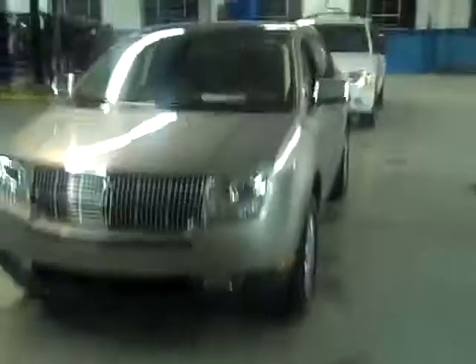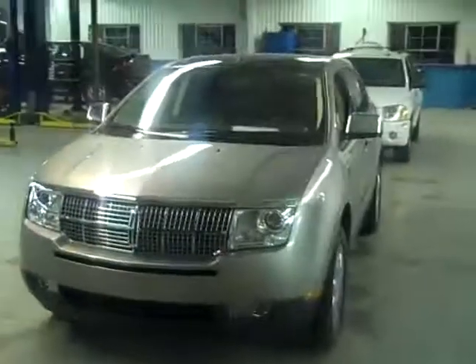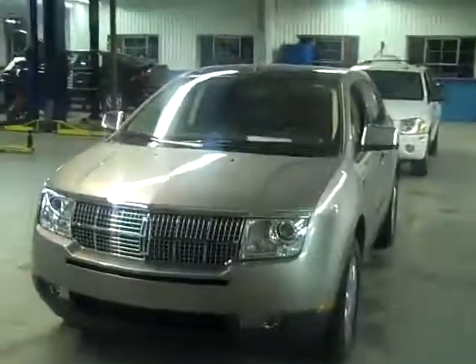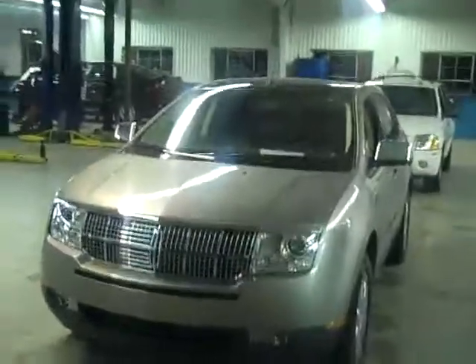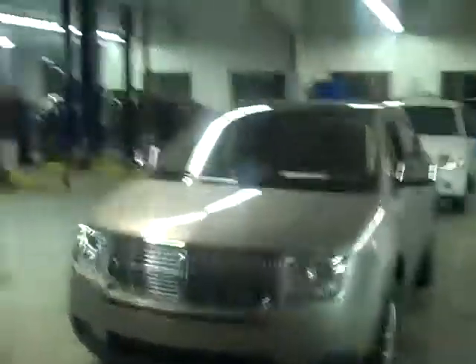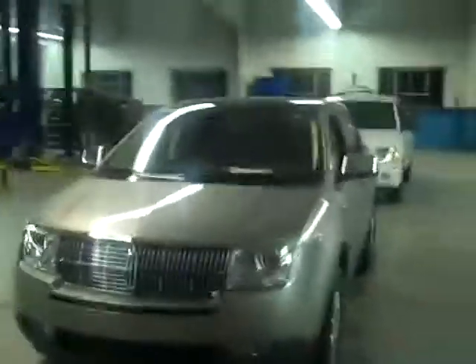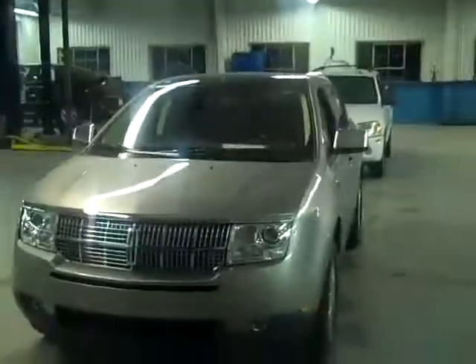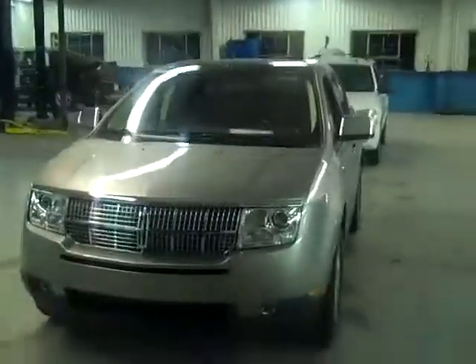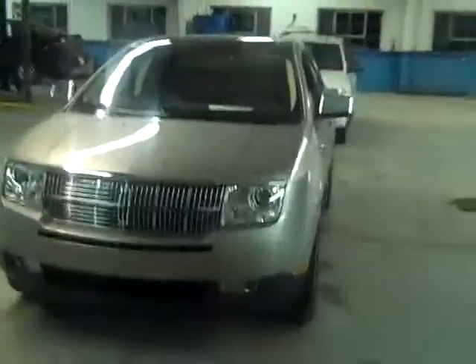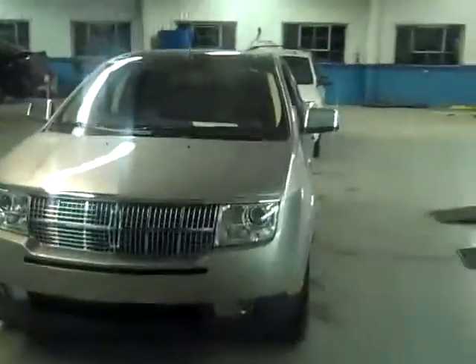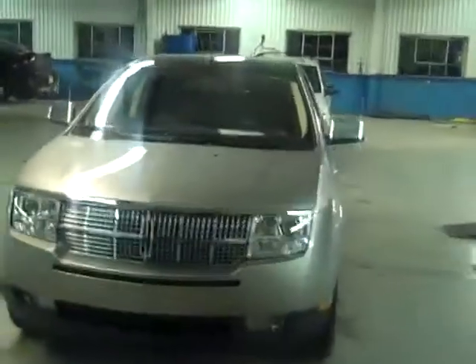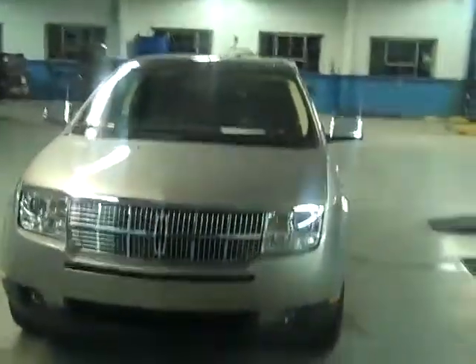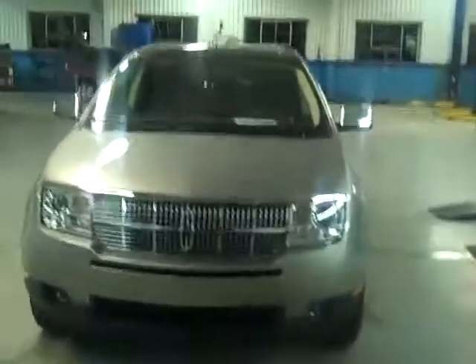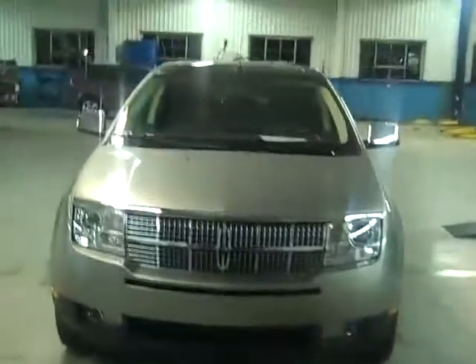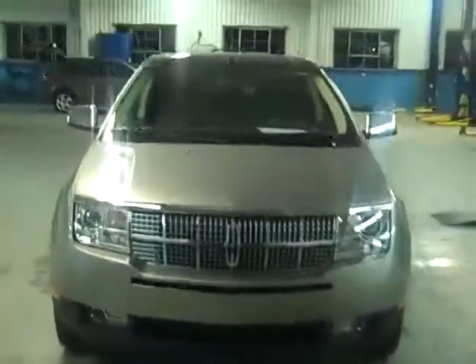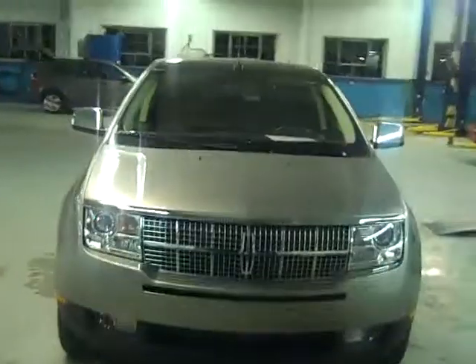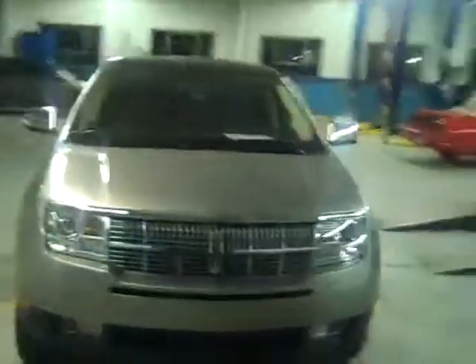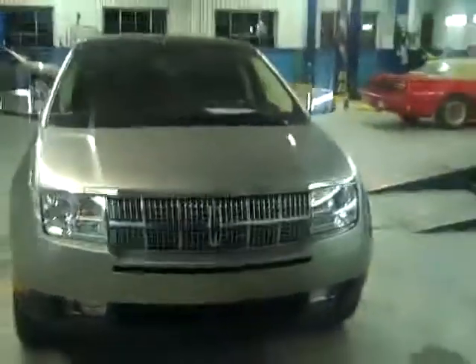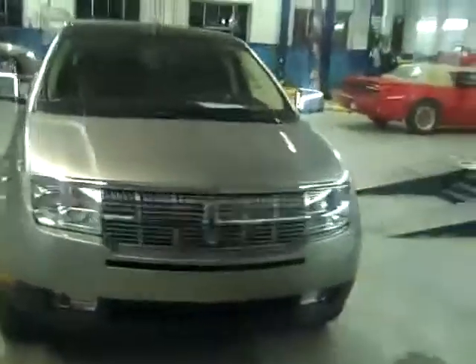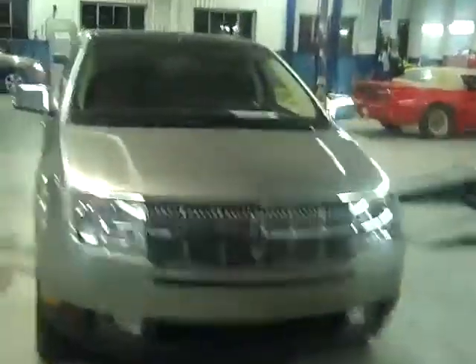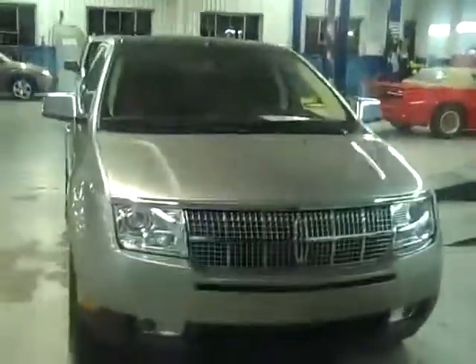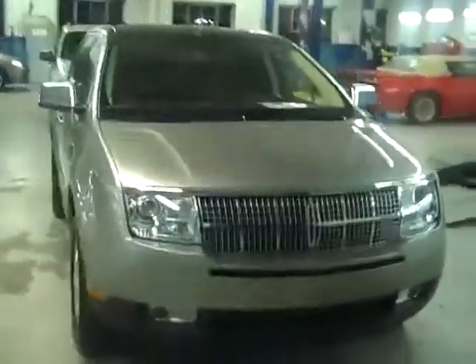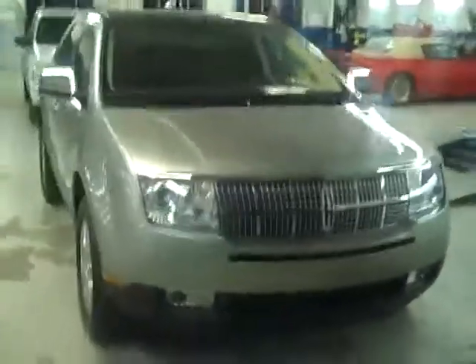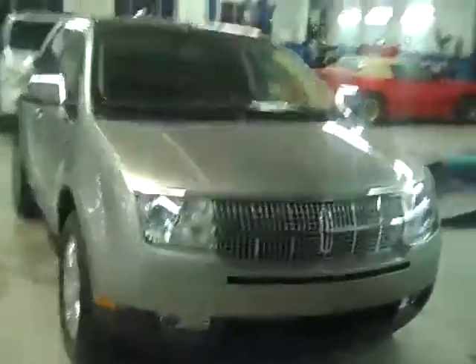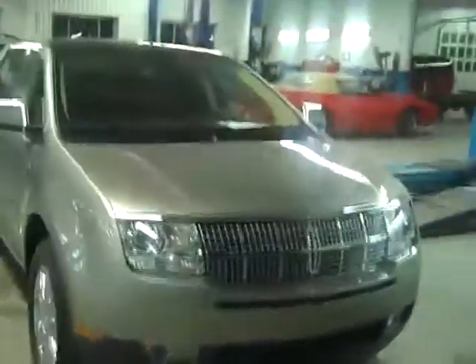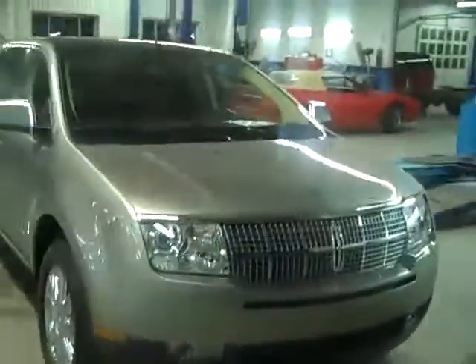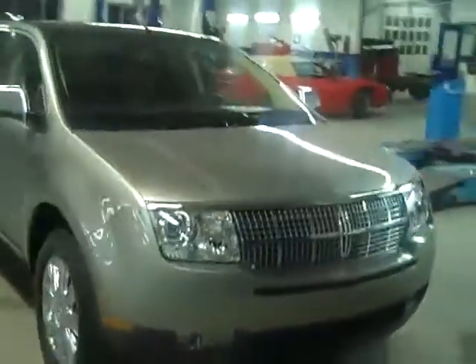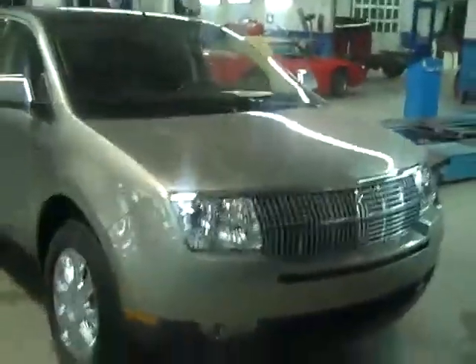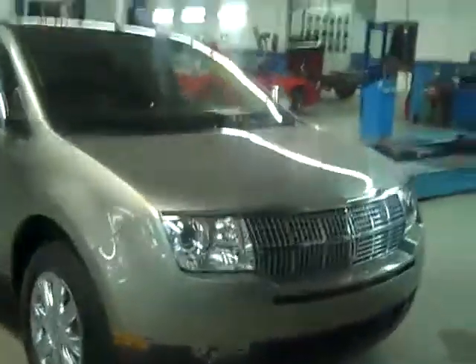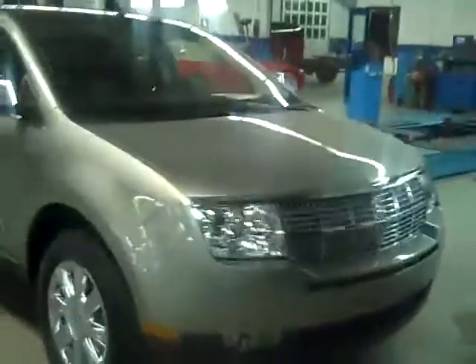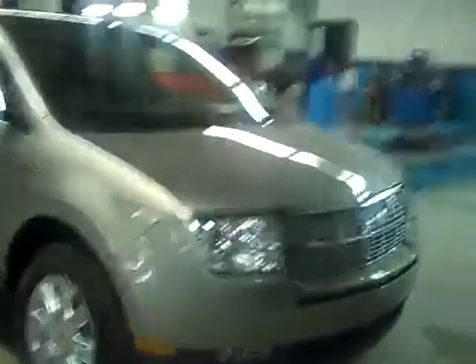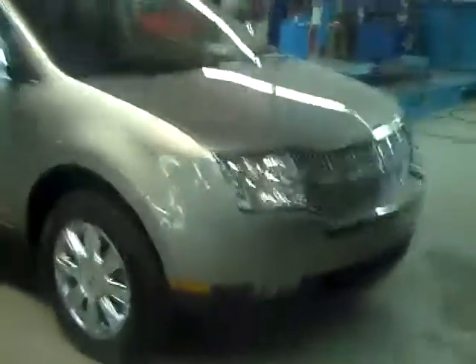Good evening folks and welcome to Latham Buick GMC here in lovely downtown Richmond. I'm Ralph and I'd like to introduce you to this 2008 Lincoln MKX — and what a beauty she is, folks.